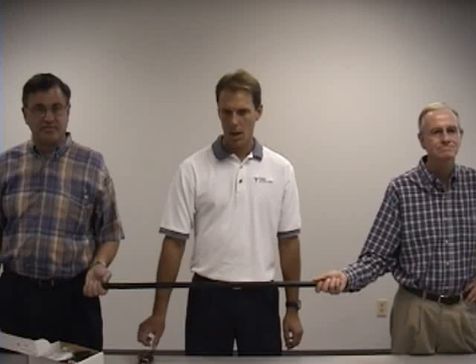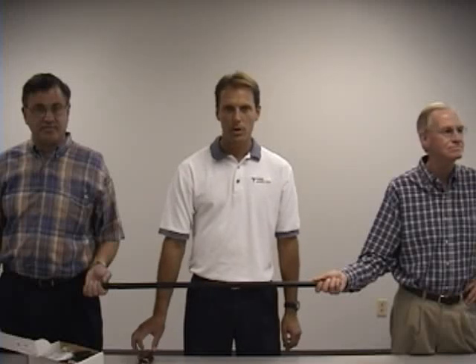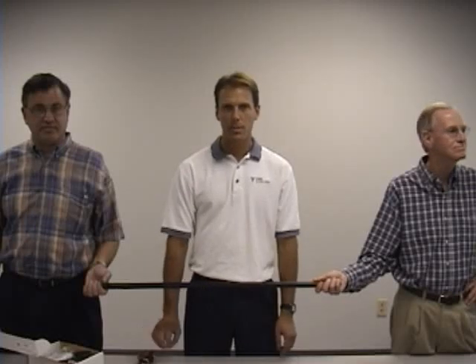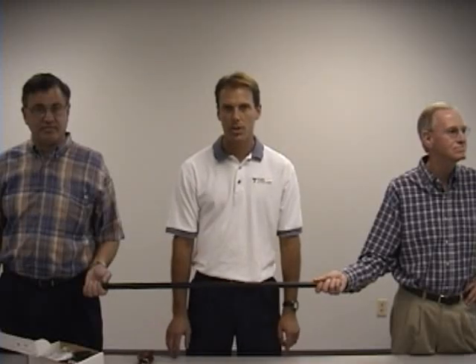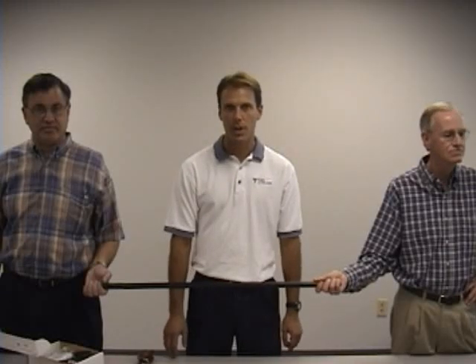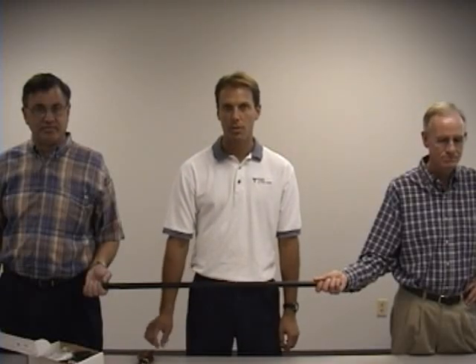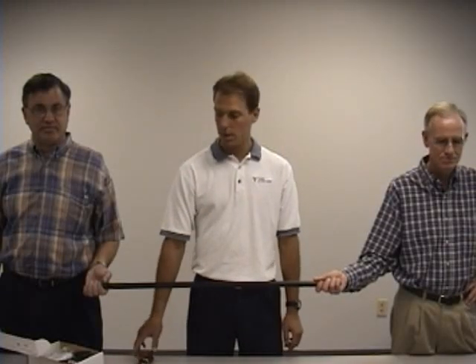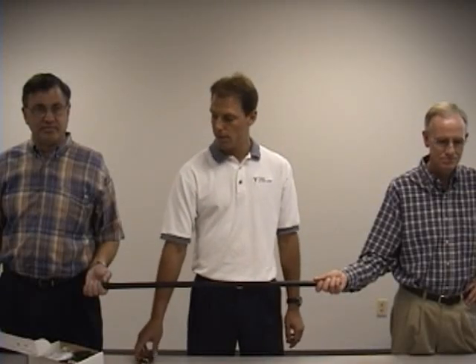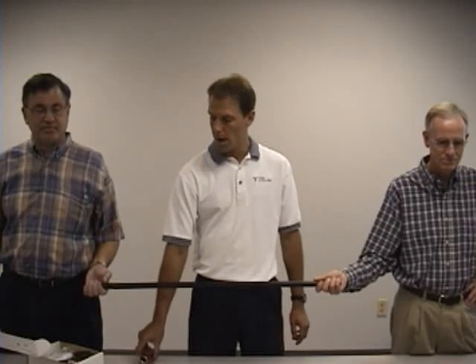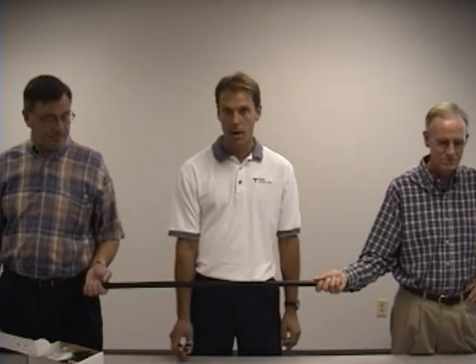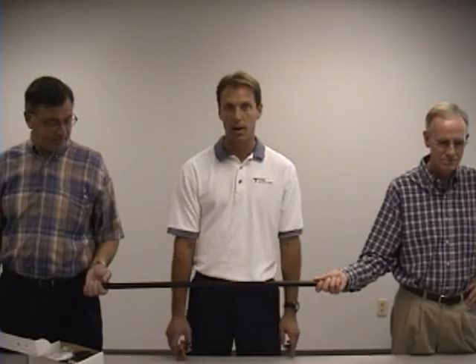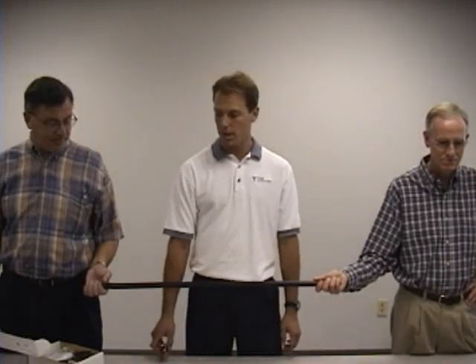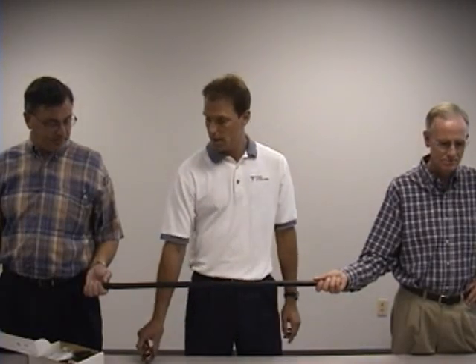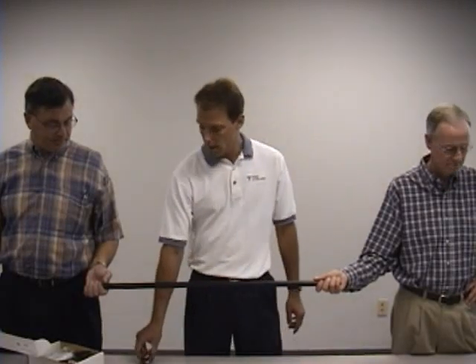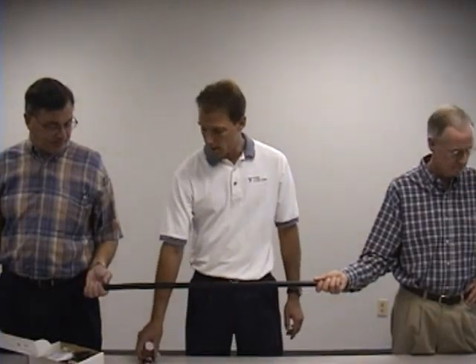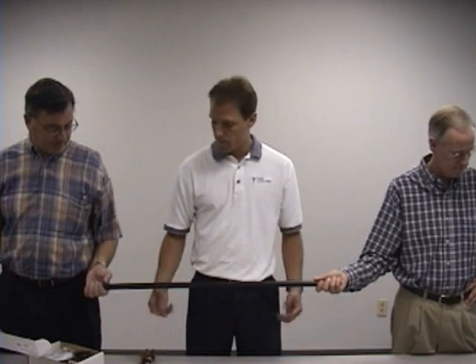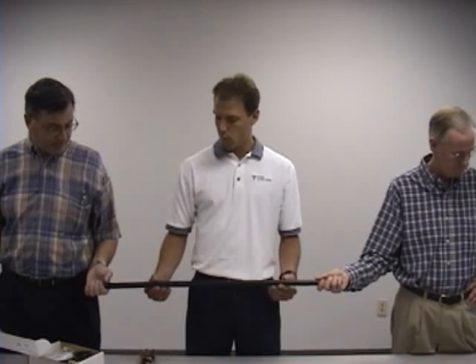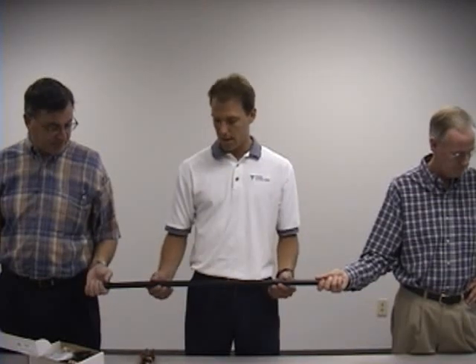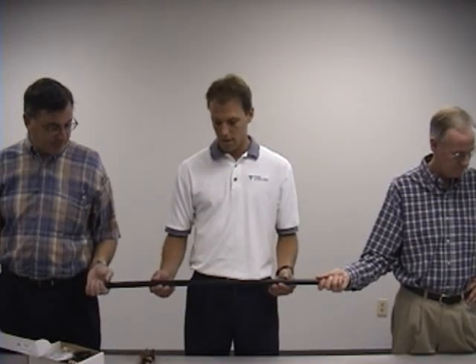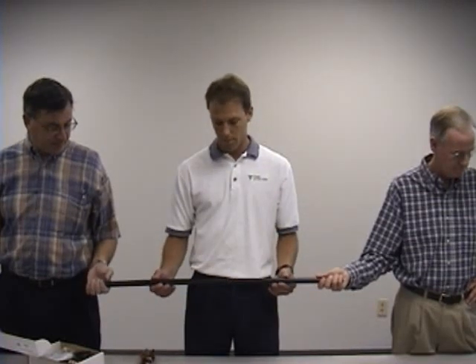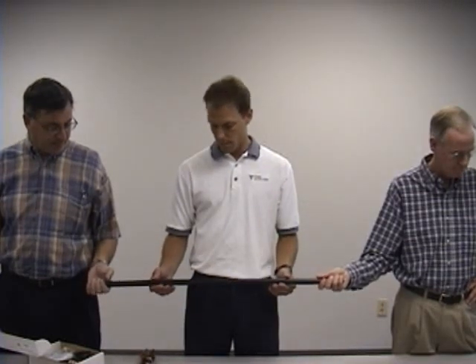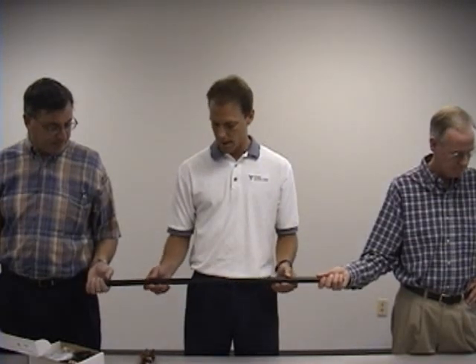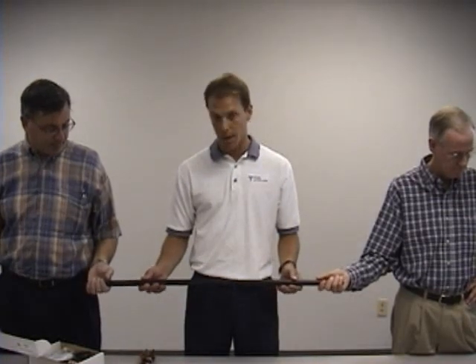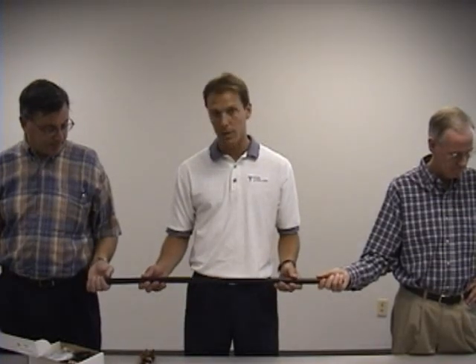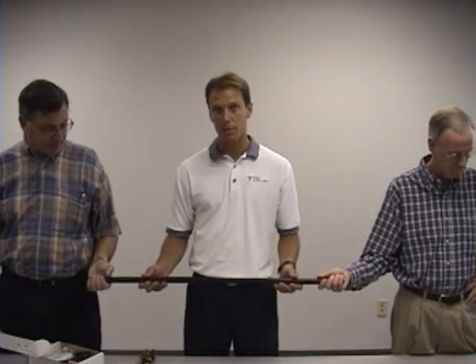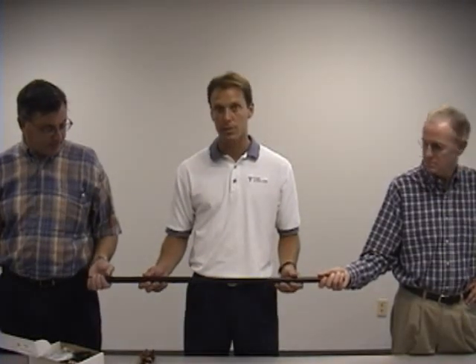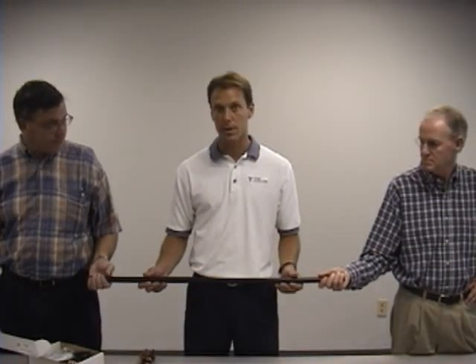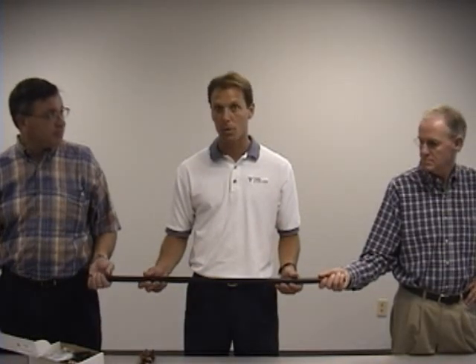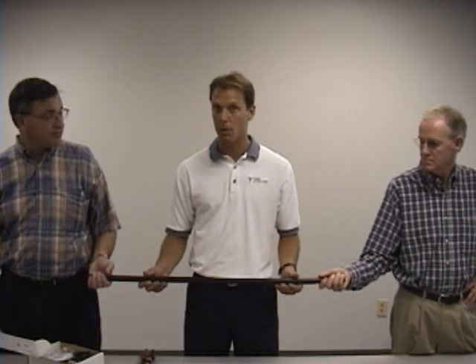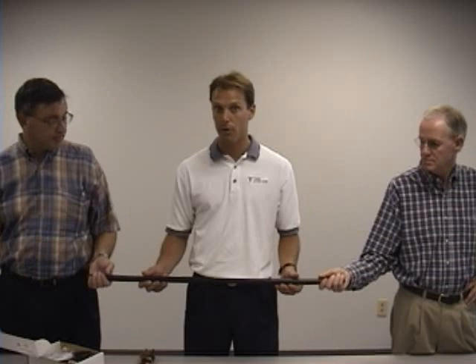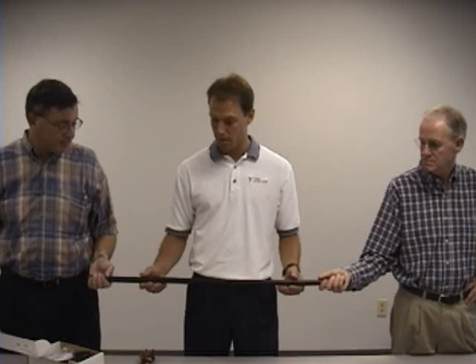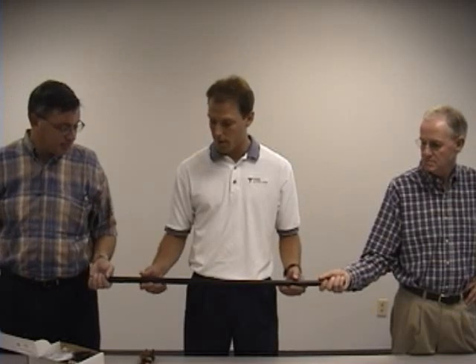We're going to do a demonstration of a standard ground kit for LMR 900. We've got it here — it's sideways in this picture, but normally it's going to be running vertically up a tower.